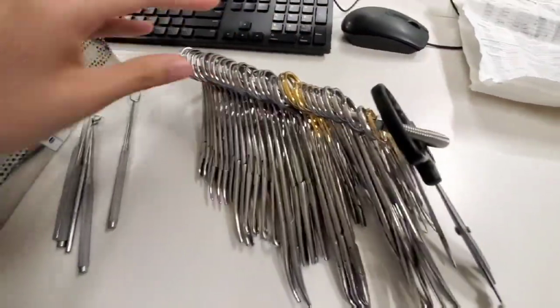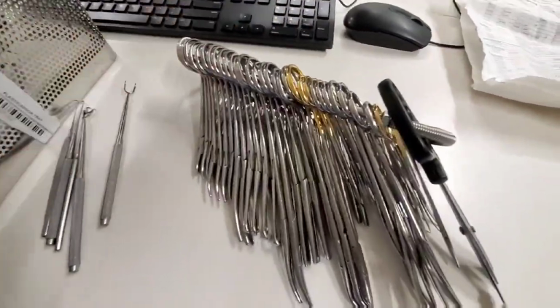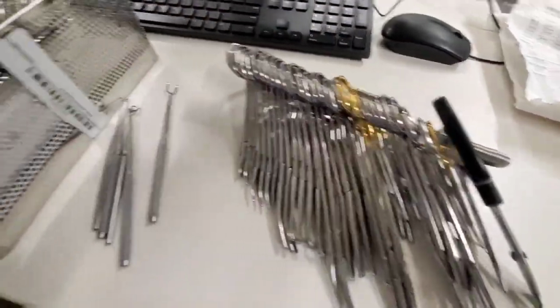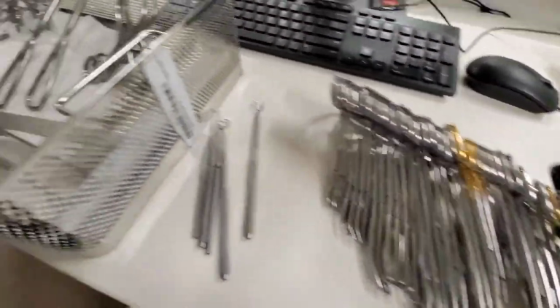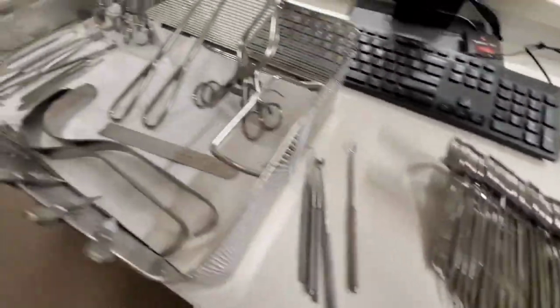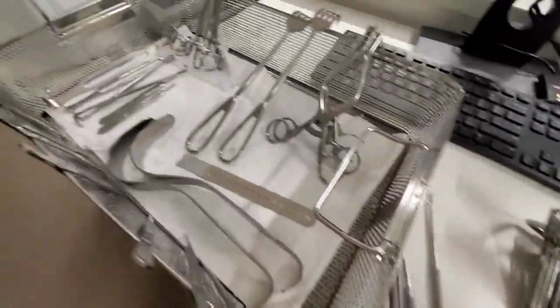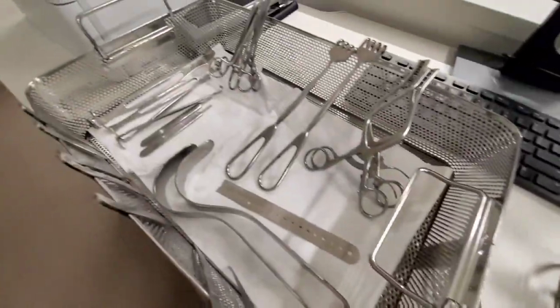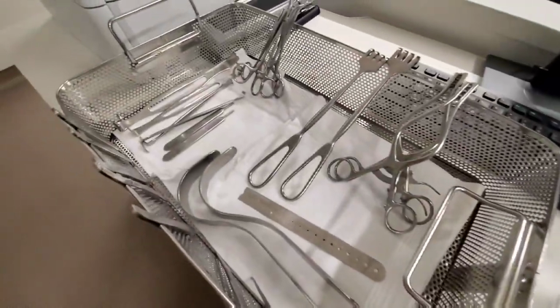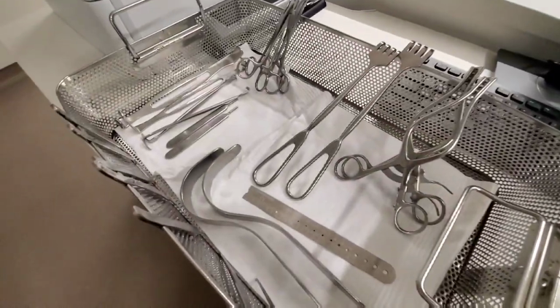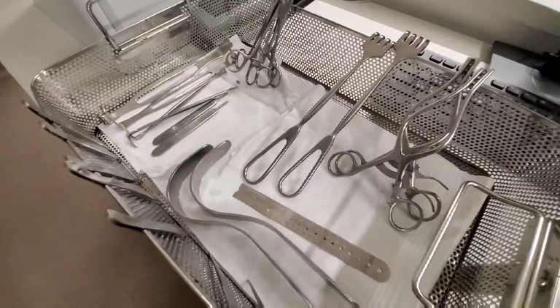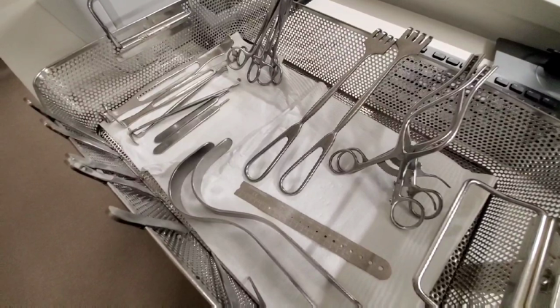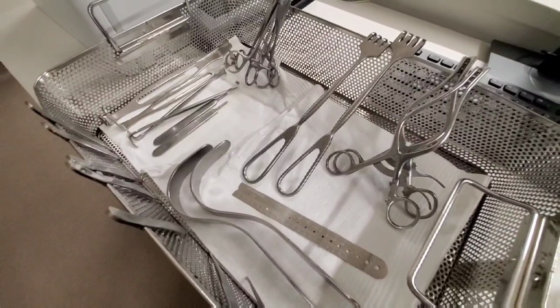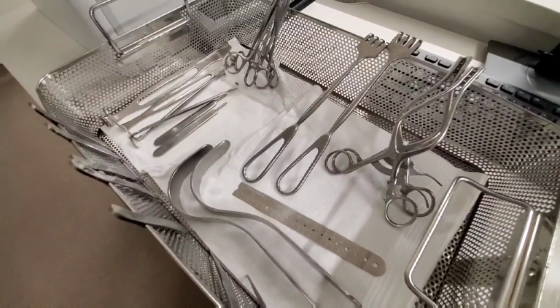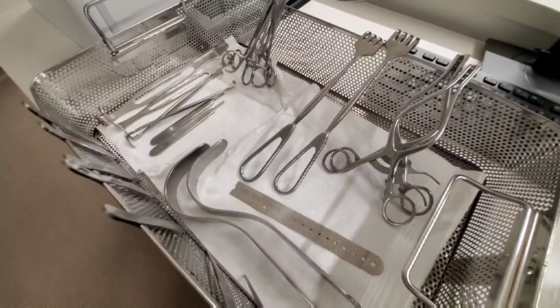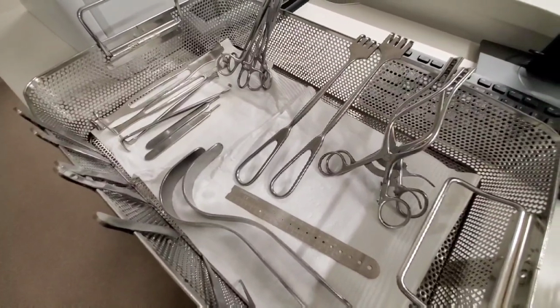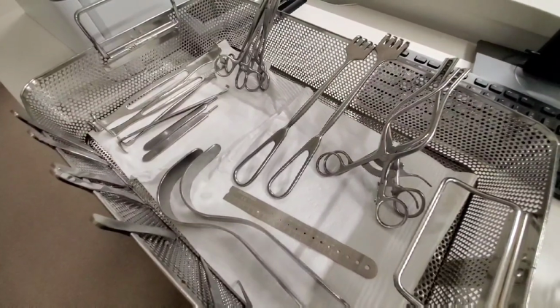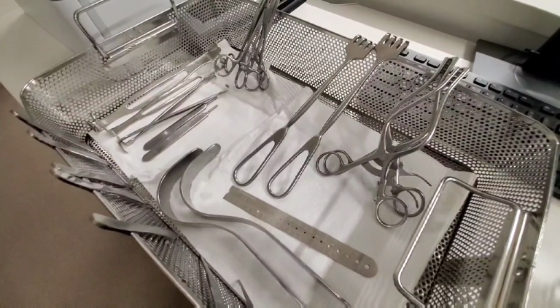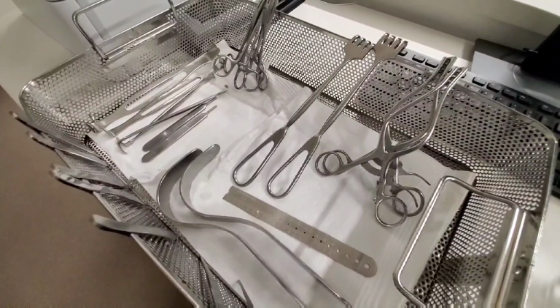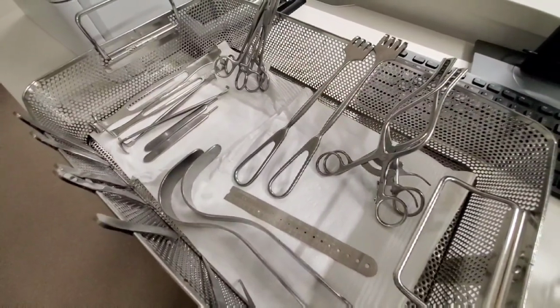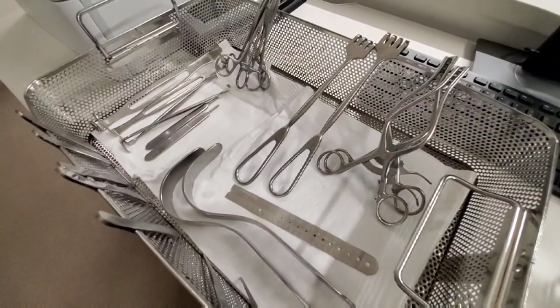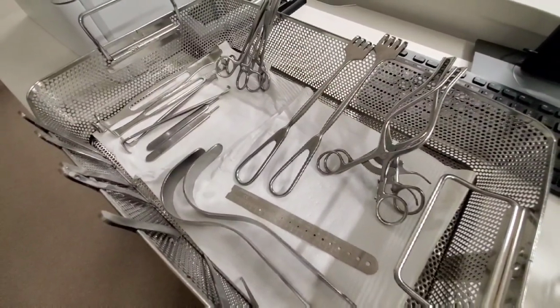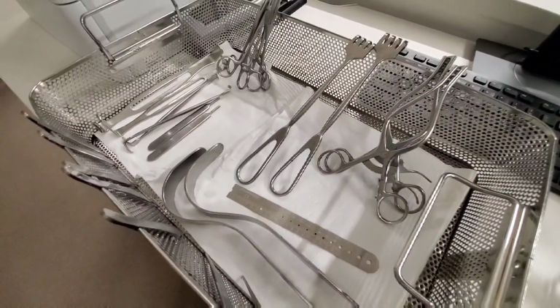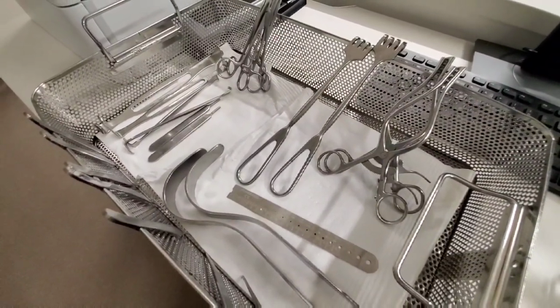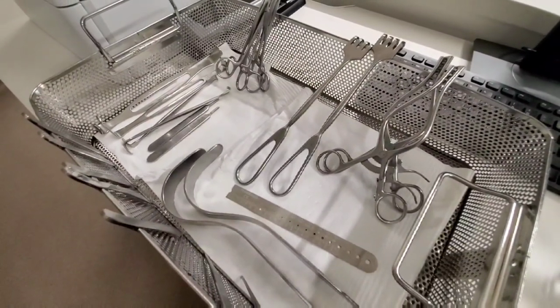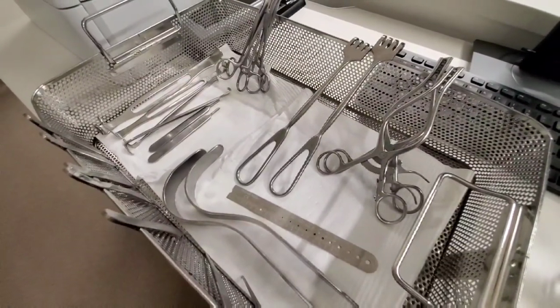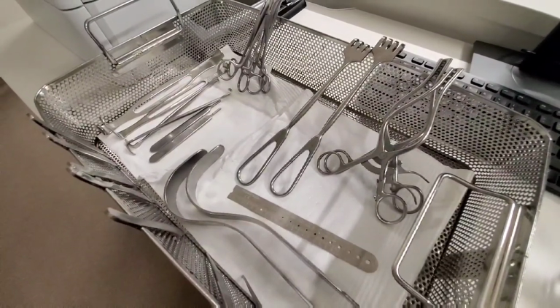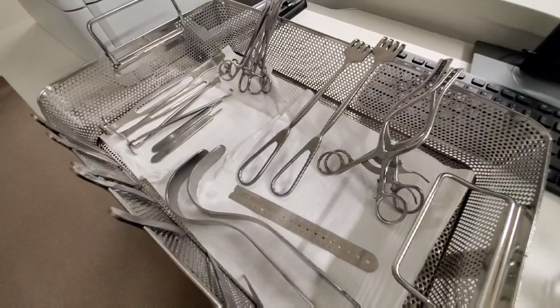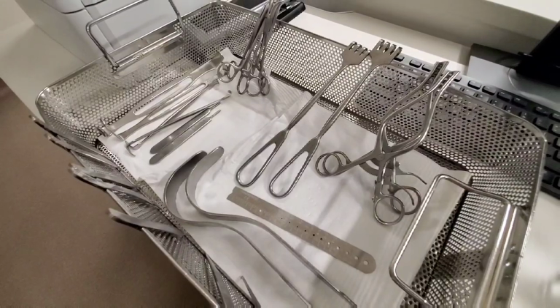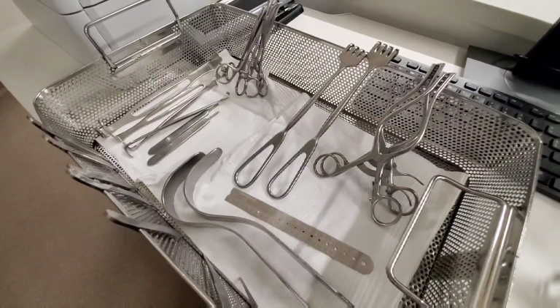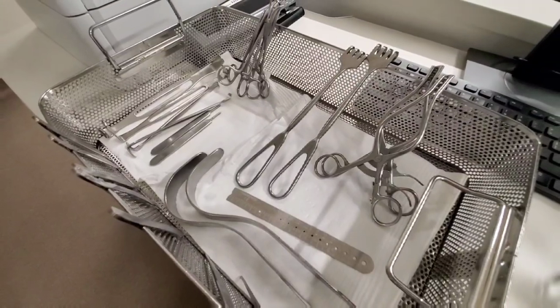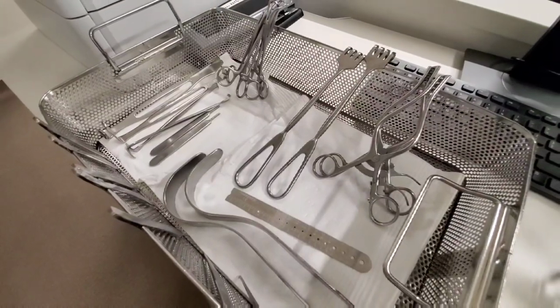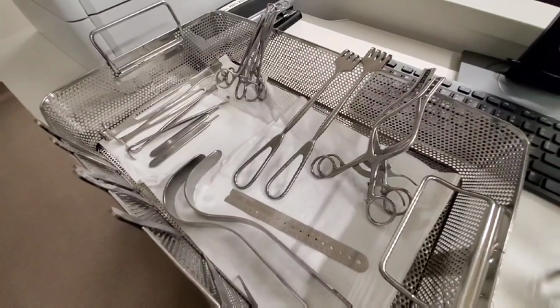And these are mostly your retractors. Thank you guys for watching — I hope you learned something. See you next video, bye bye!